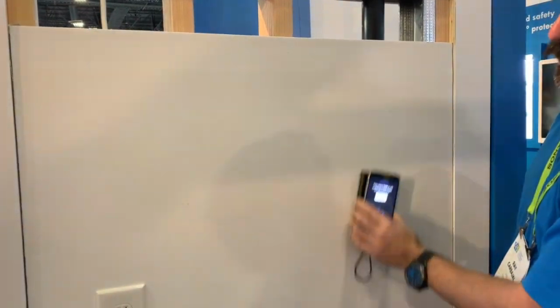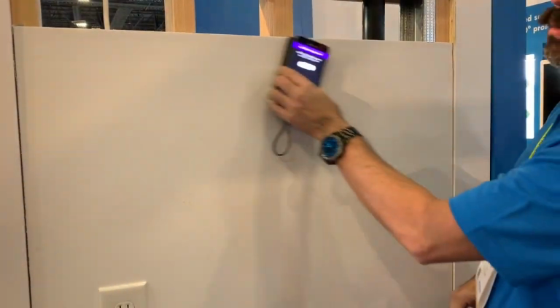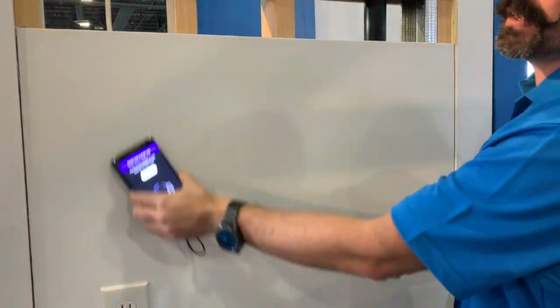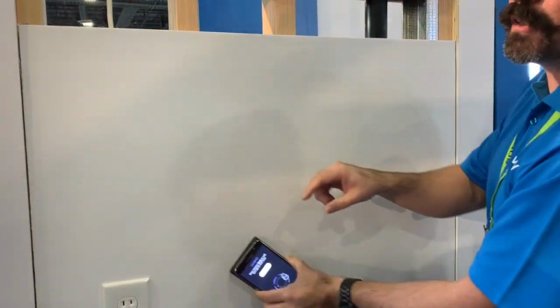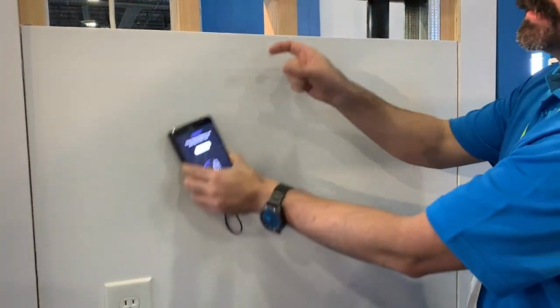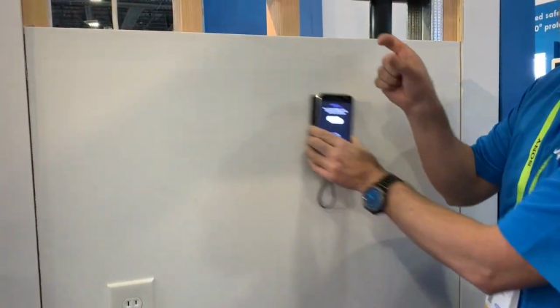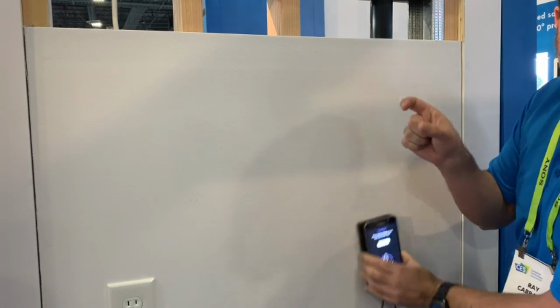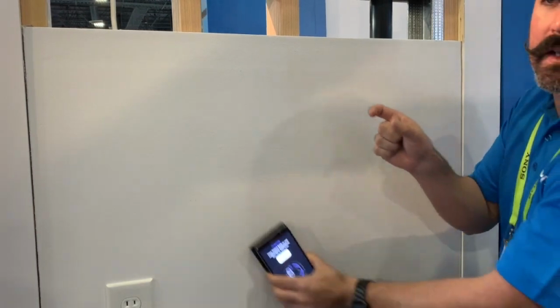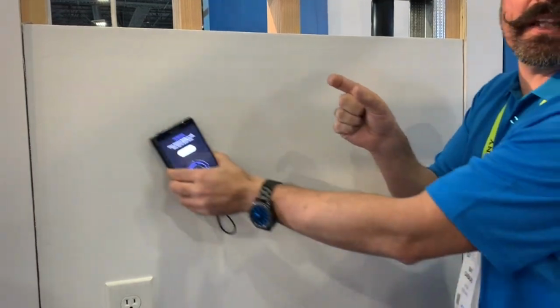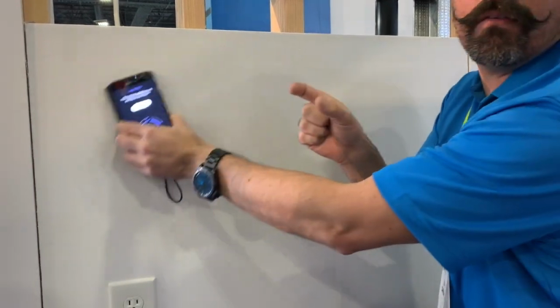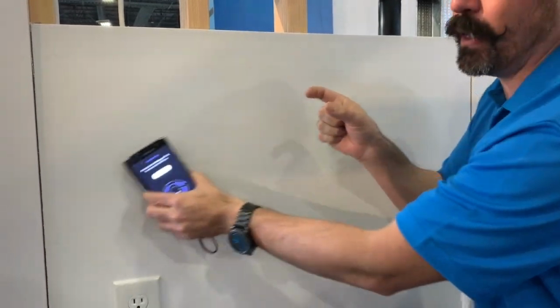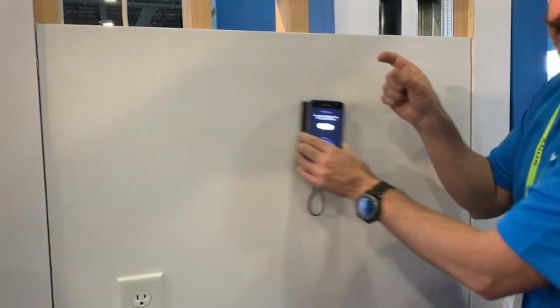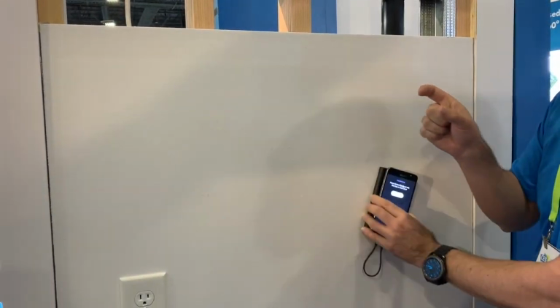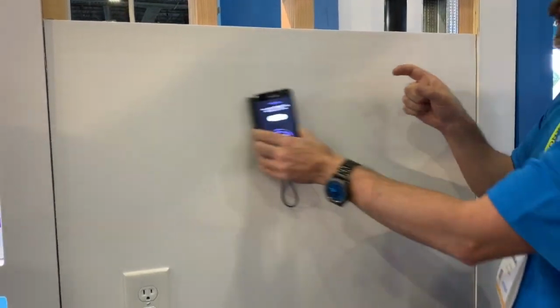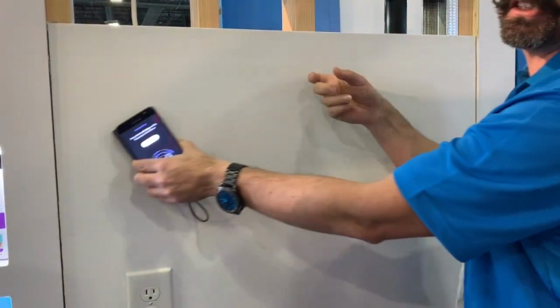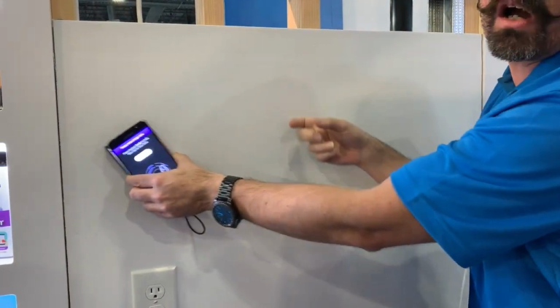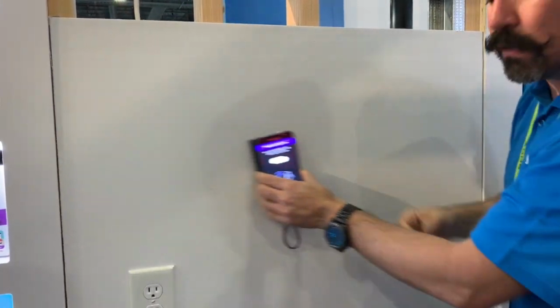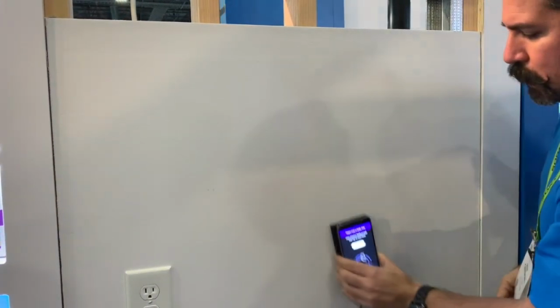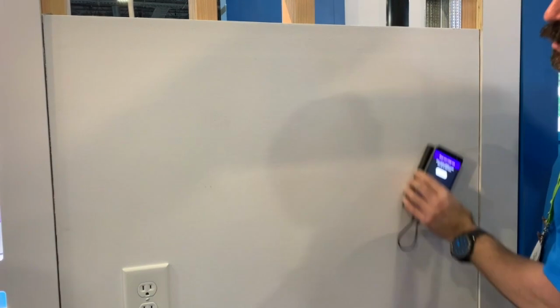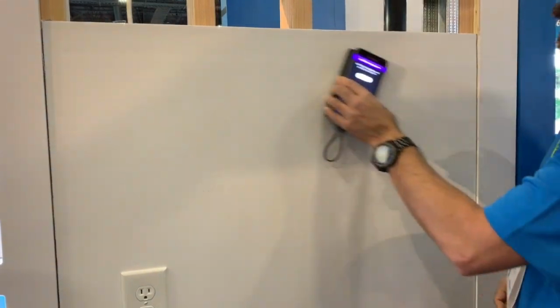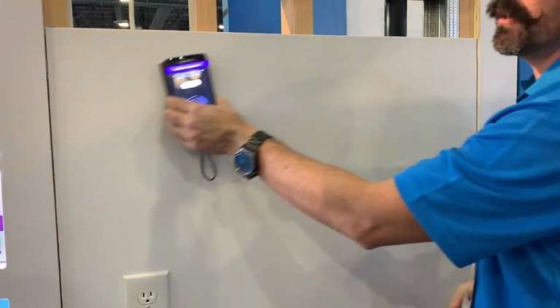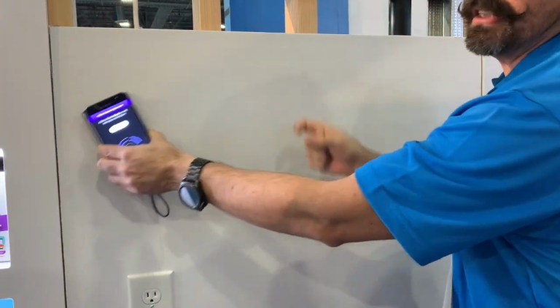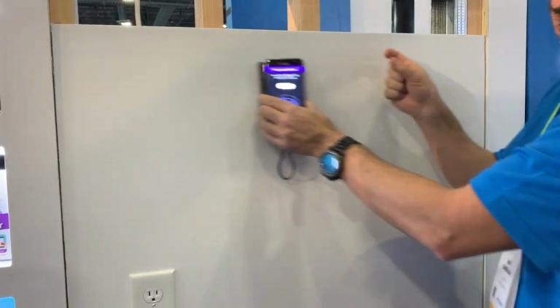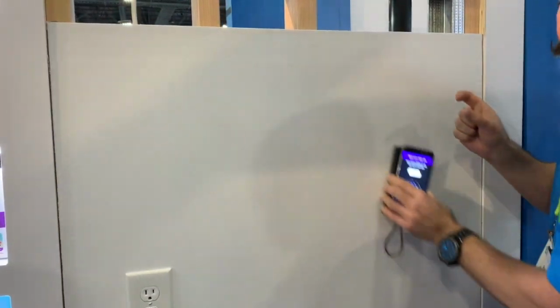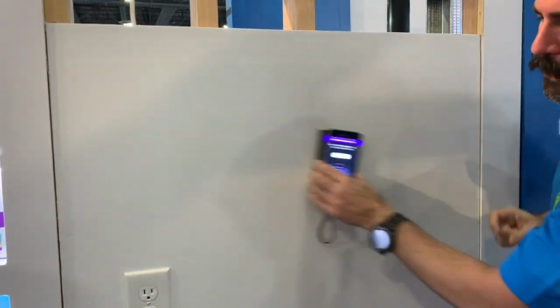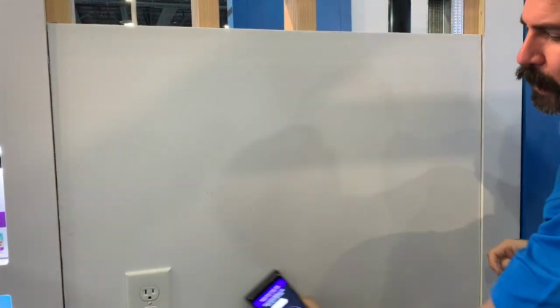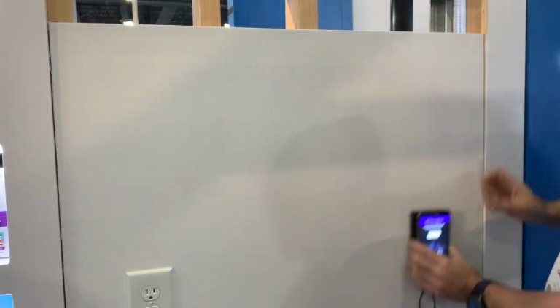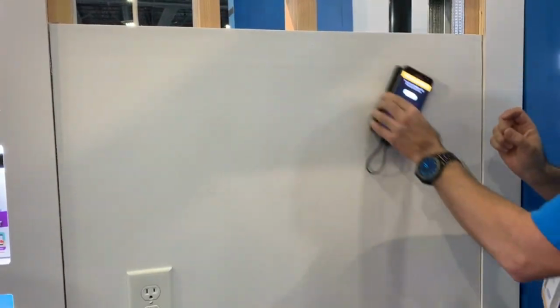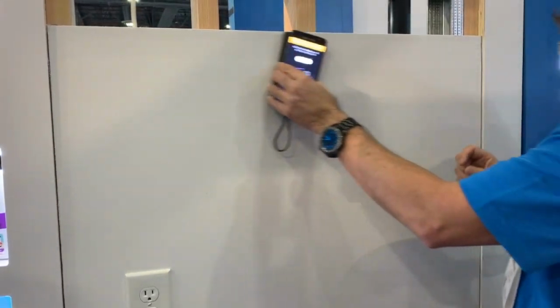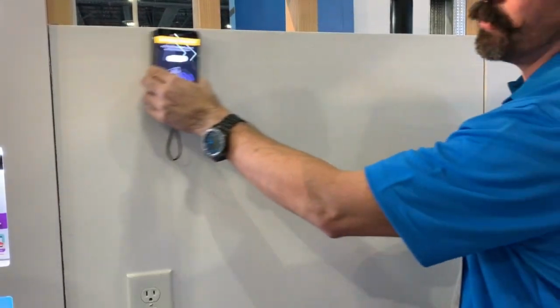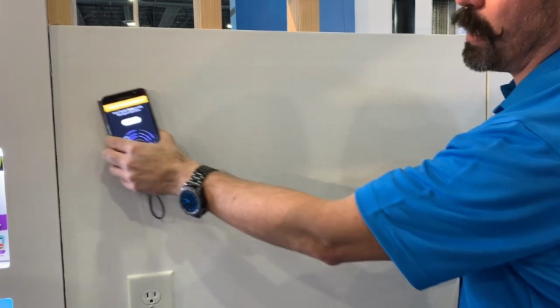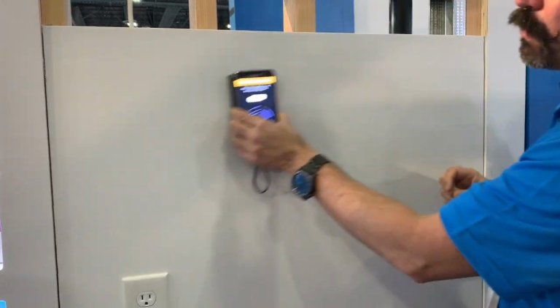You're going to go around — the scanner is looking to see the depth and the thickness of the material. So for instance, this is drywall, so it's looking to make sure that's consistent all the way. It's looking to see what kind of material is behind the wall.